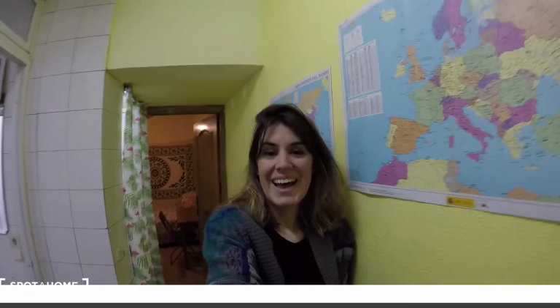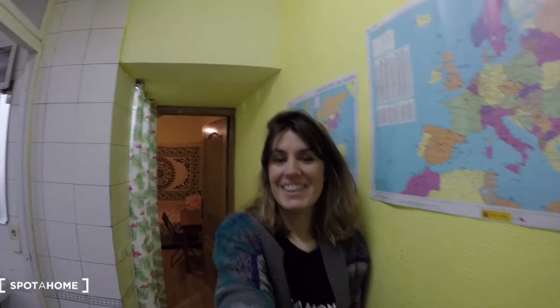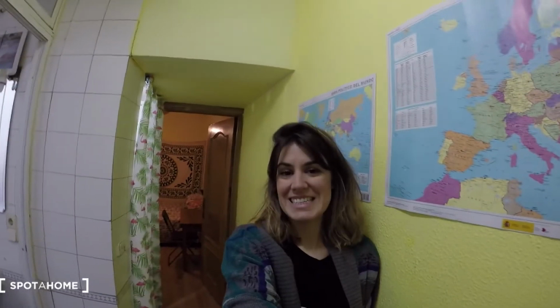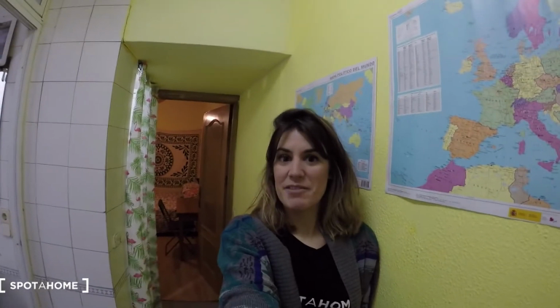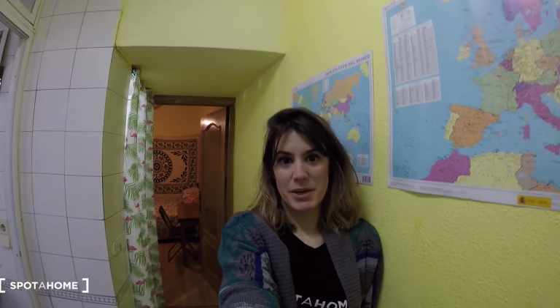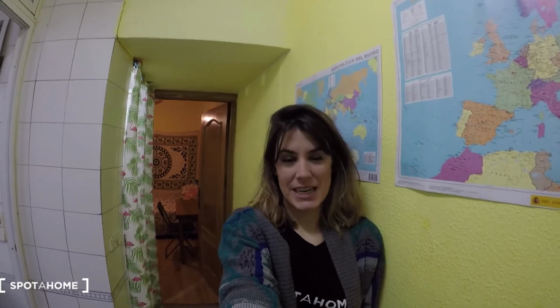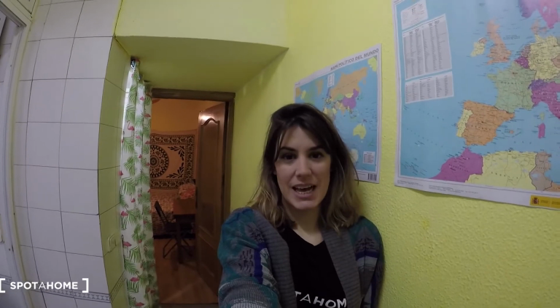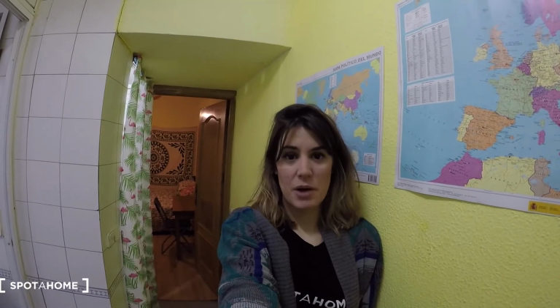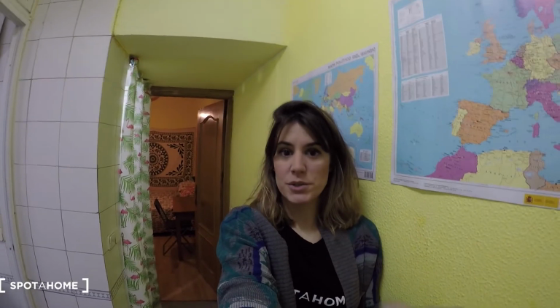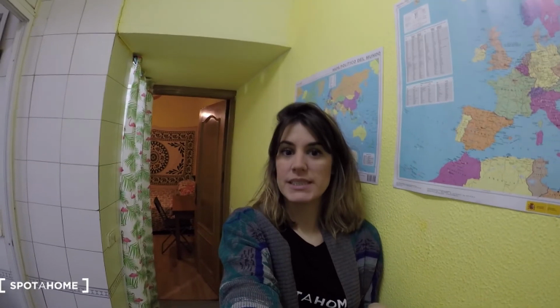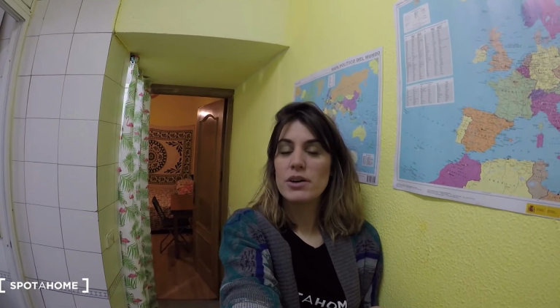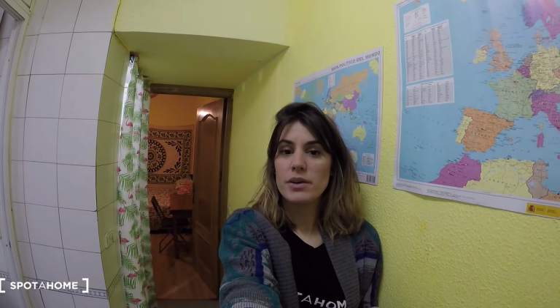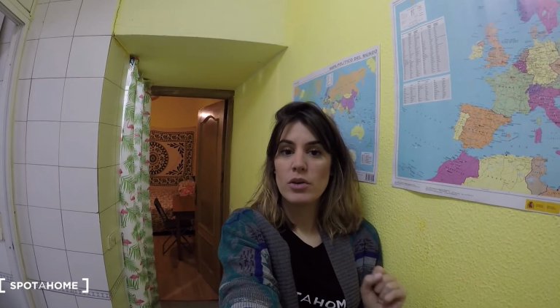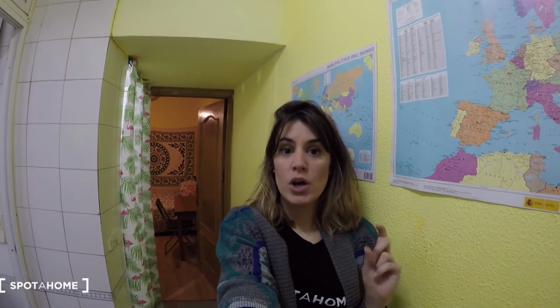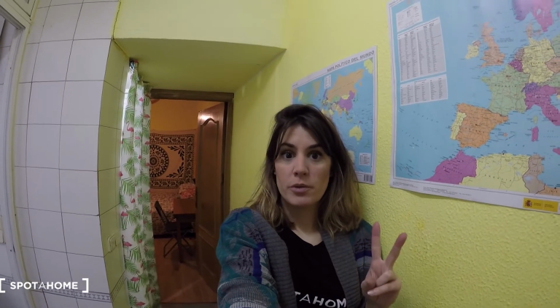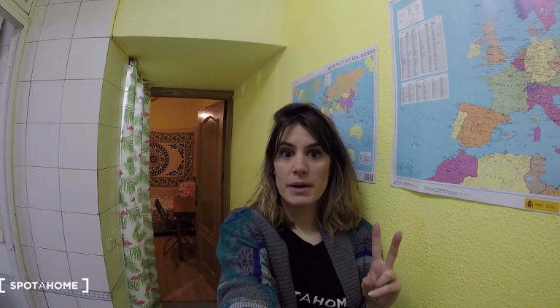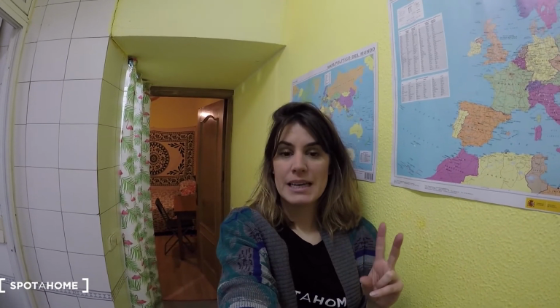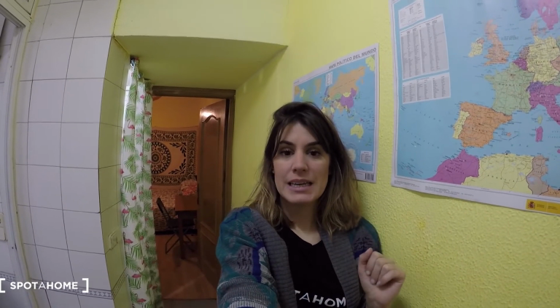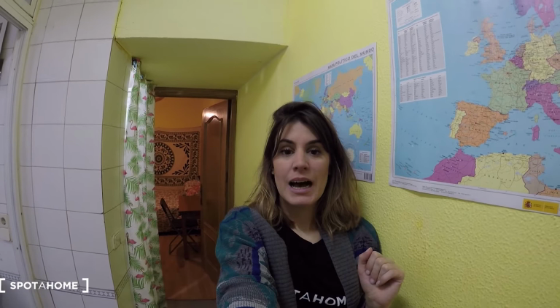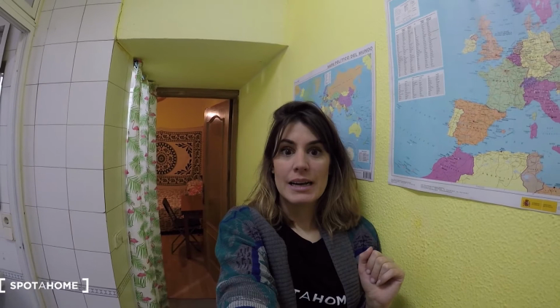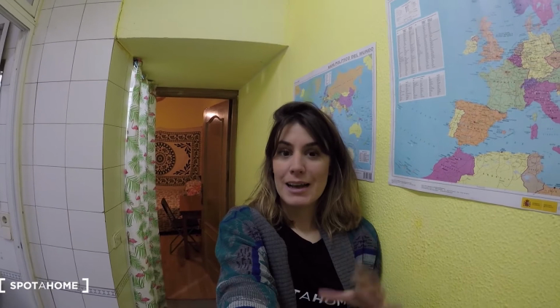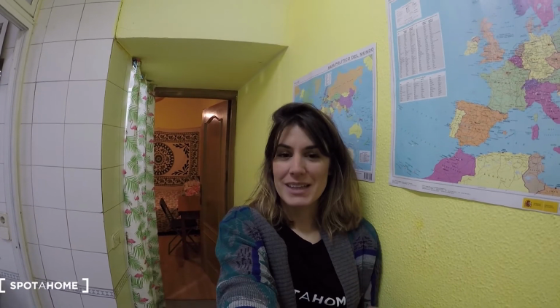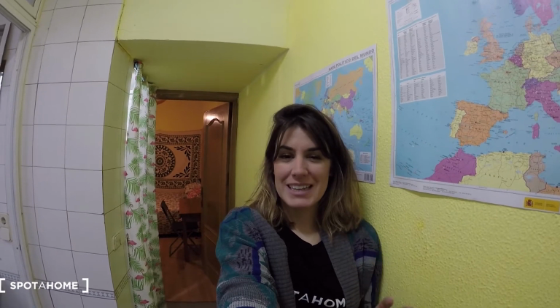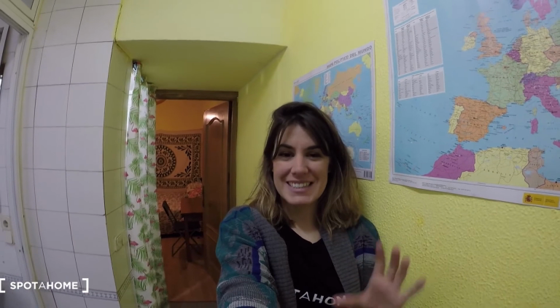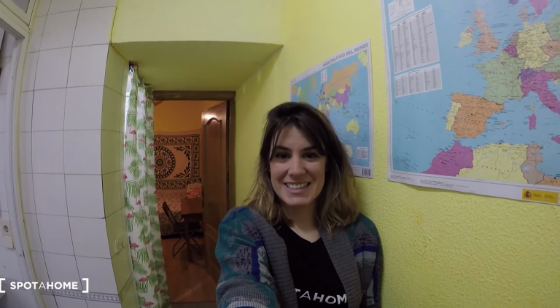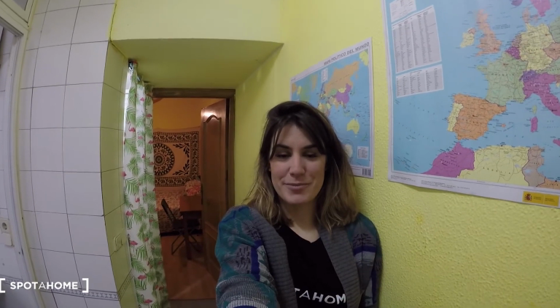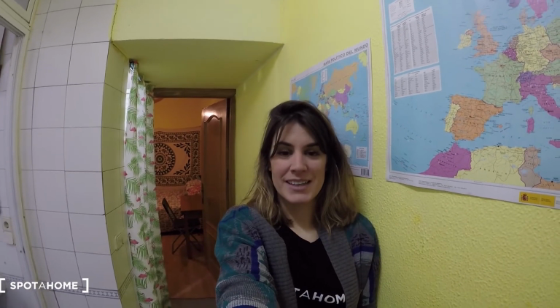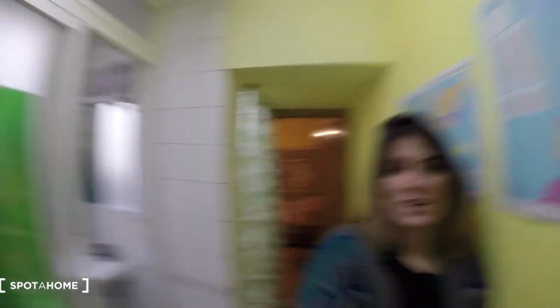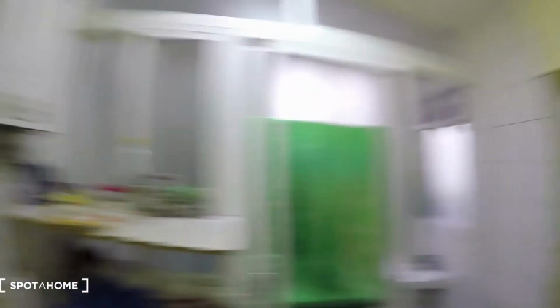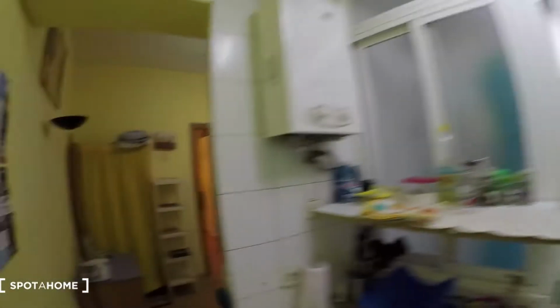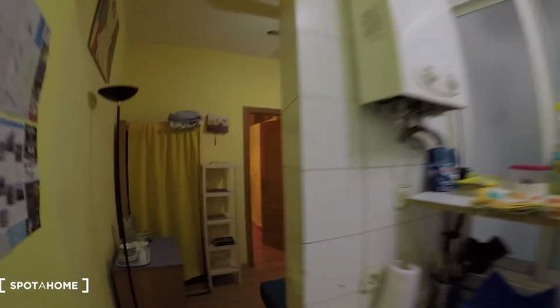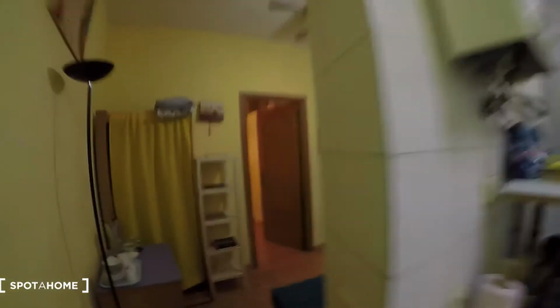Hi, hello, this is Elena from Espada en Madrid and I will show you in this video a beautiful two-bedroom apartment in Calle La Encomienda. This is in the city center of Madrid. So let's start a little tour.